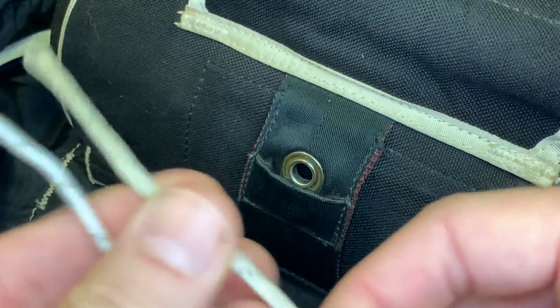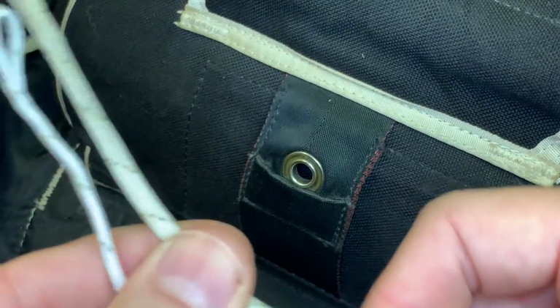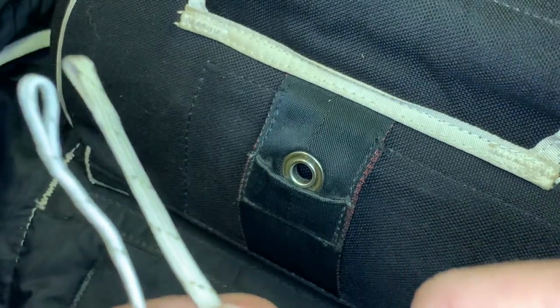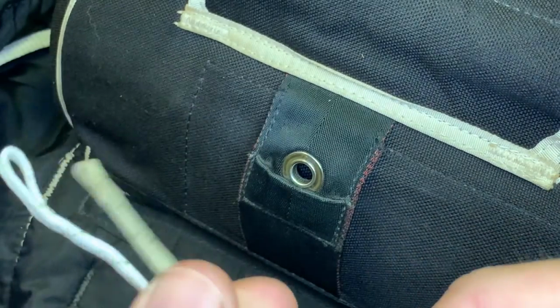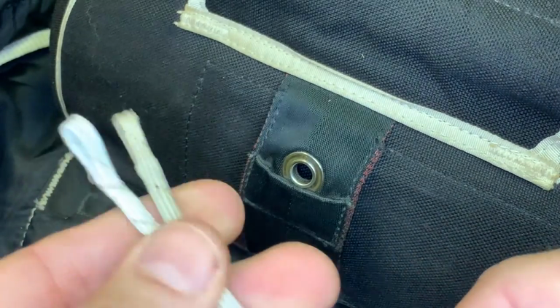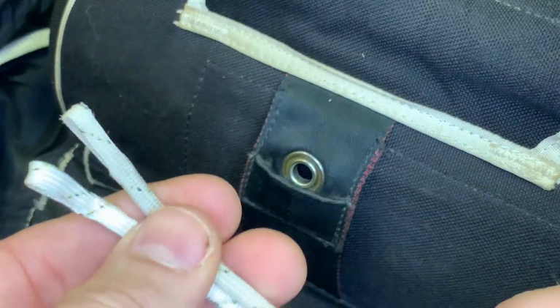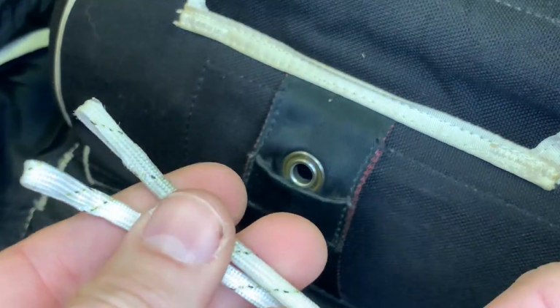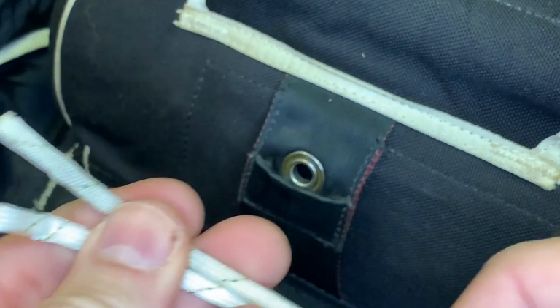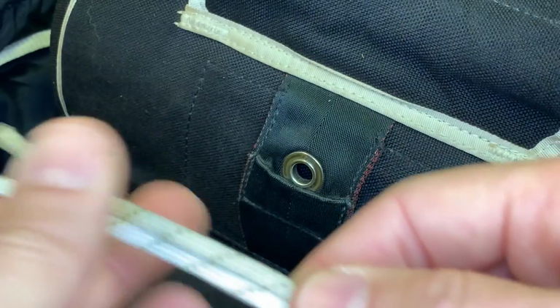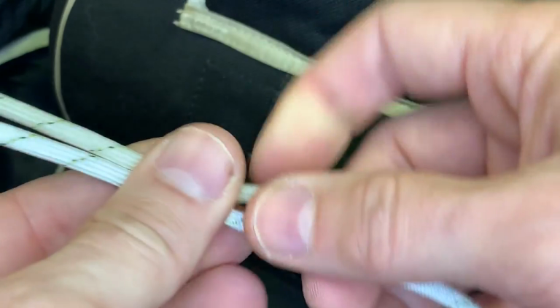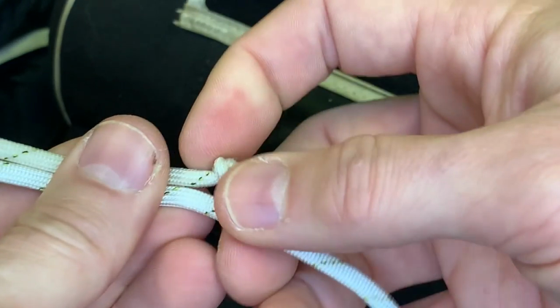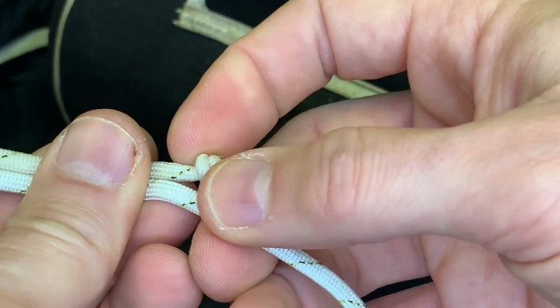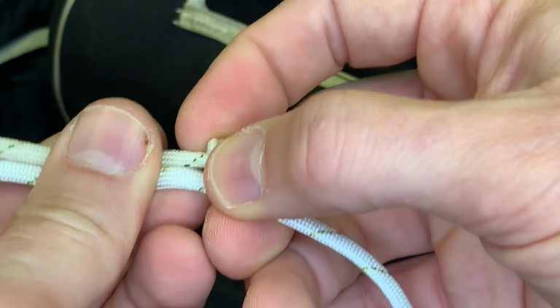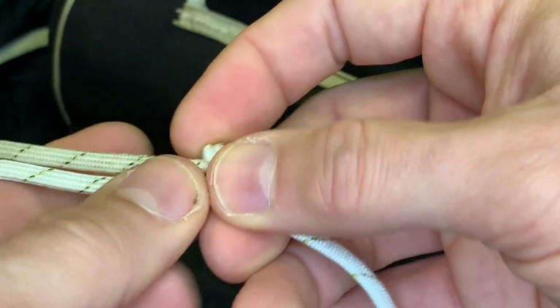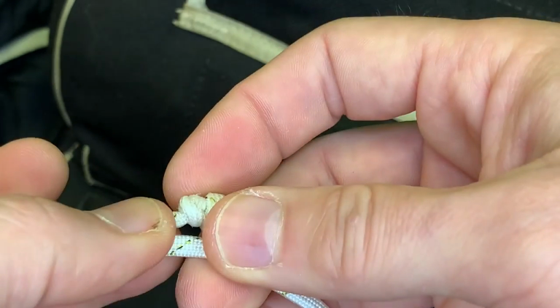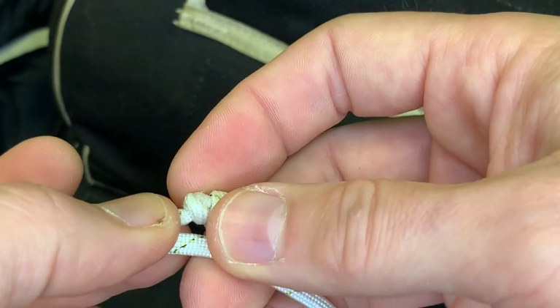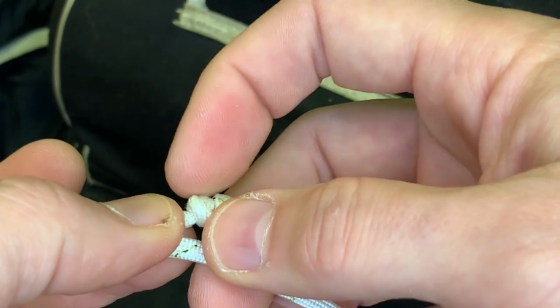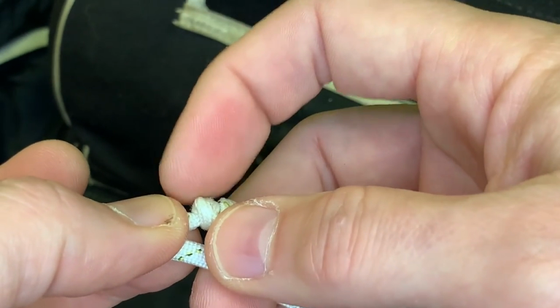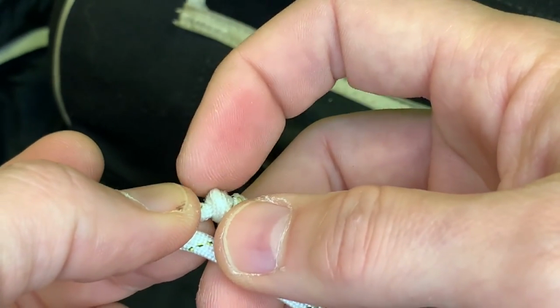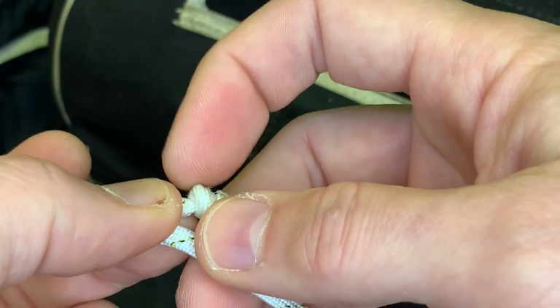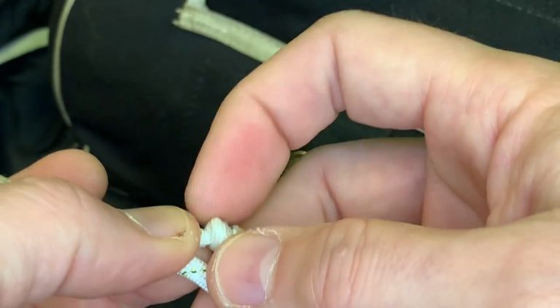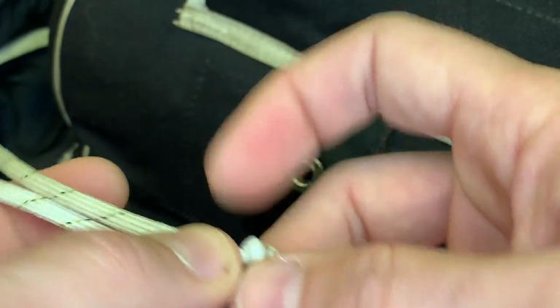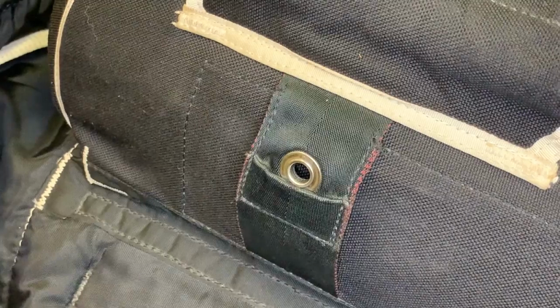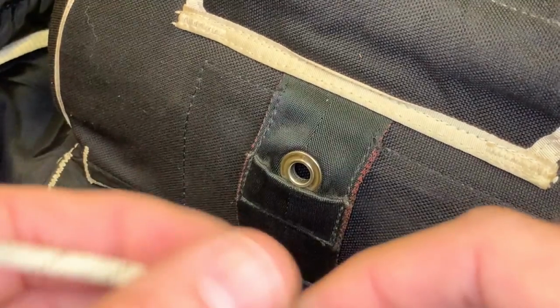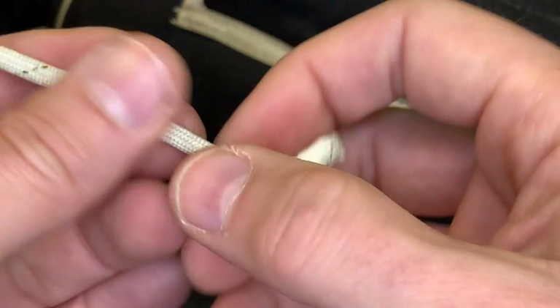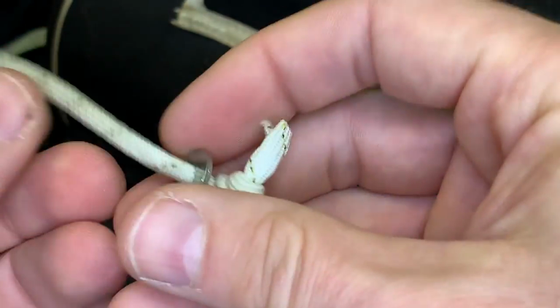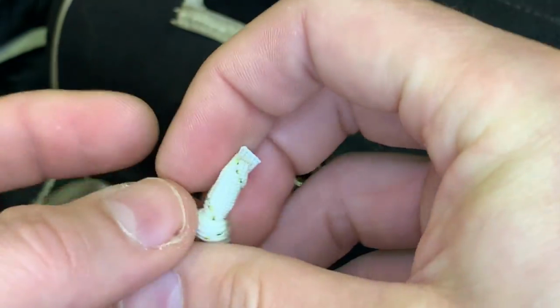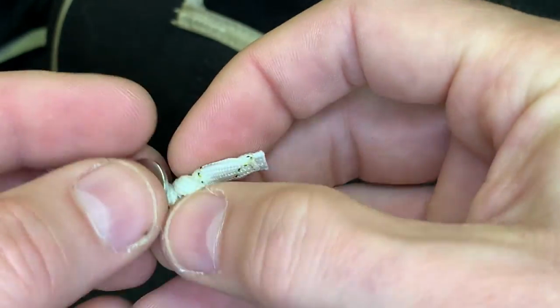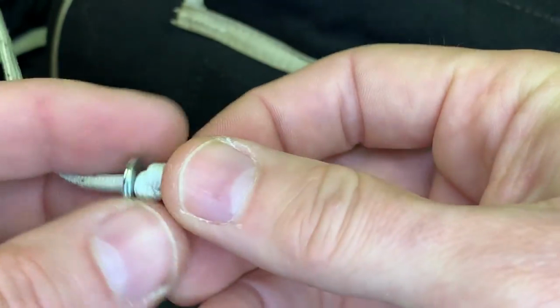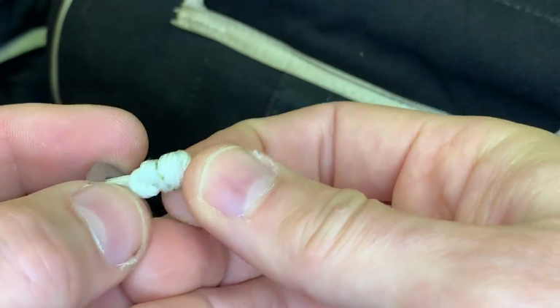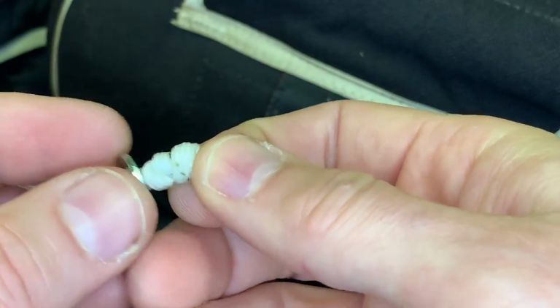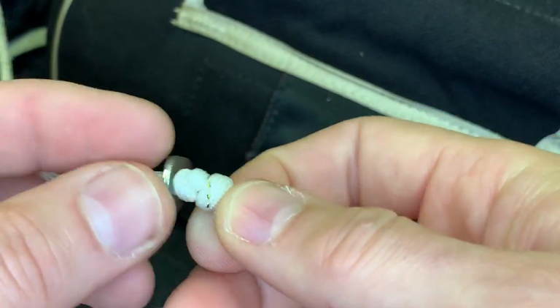It doesn't matter if it's a couple of millimeters off — it just has to be the same length at the knot. Remember that the washer is going to sit over that knot. Once you have that set, put your washer back on over the knot.